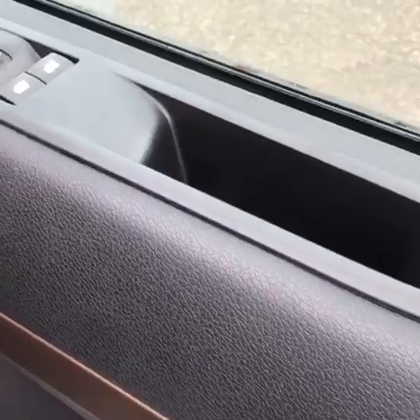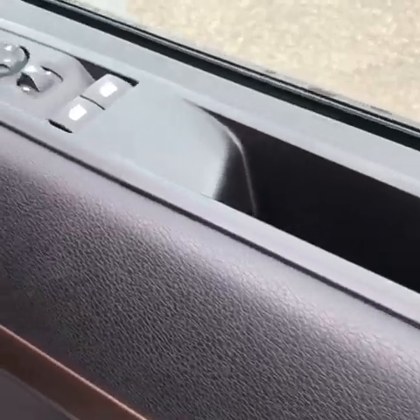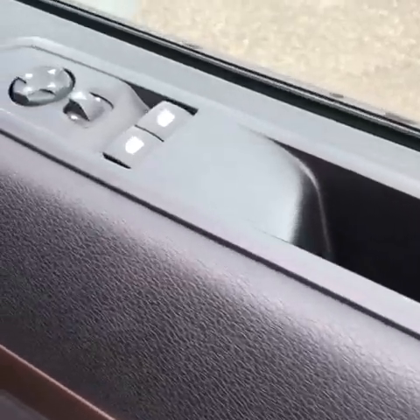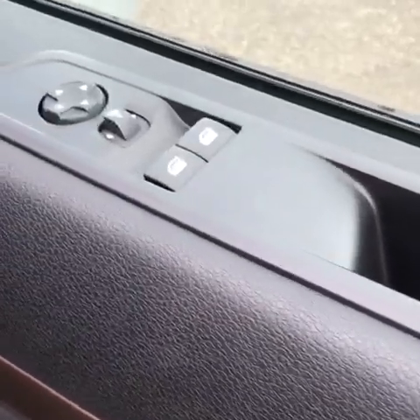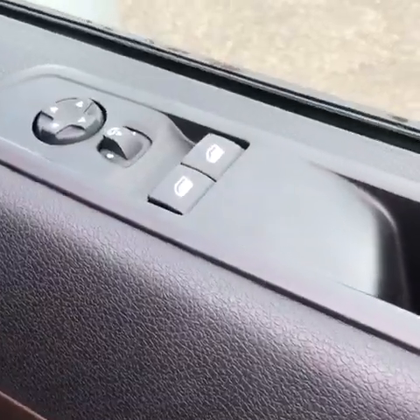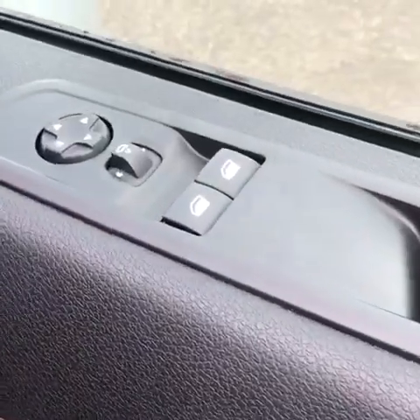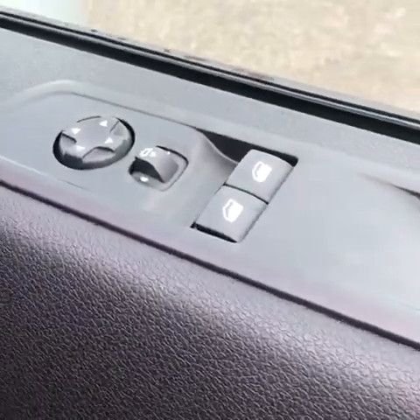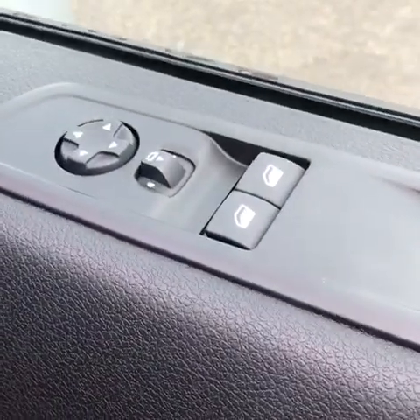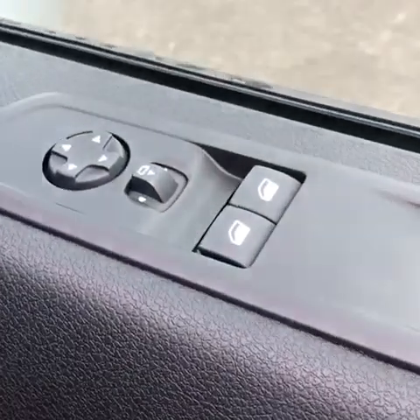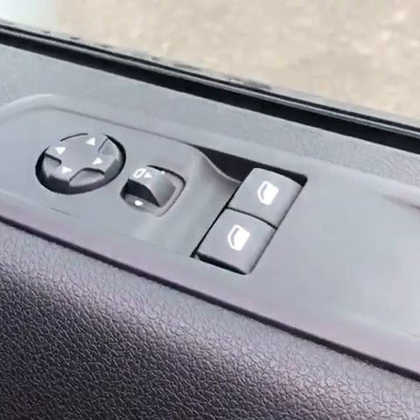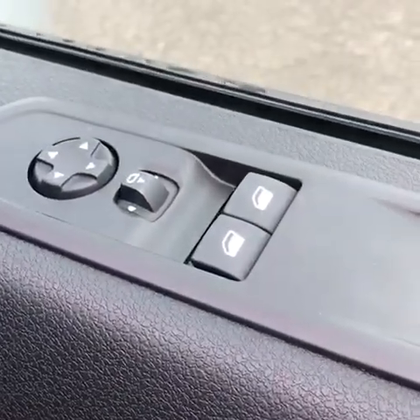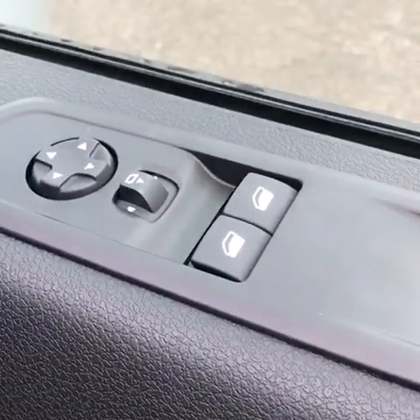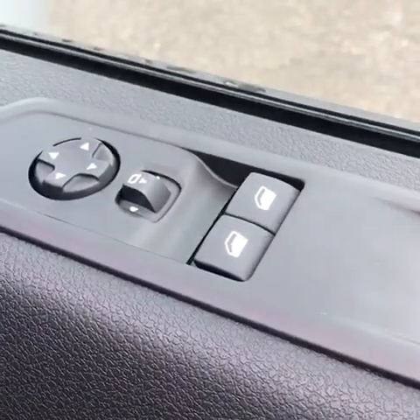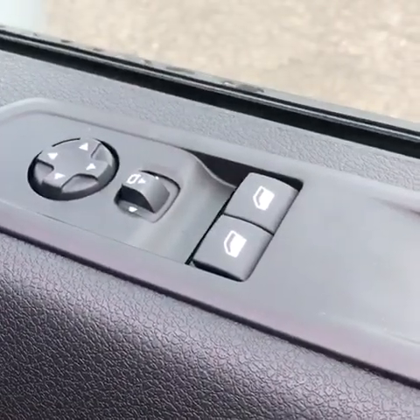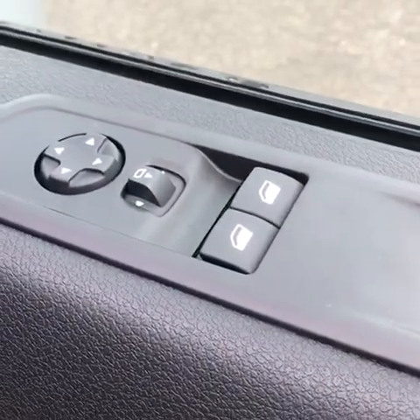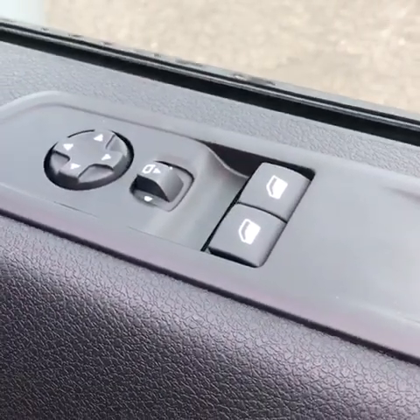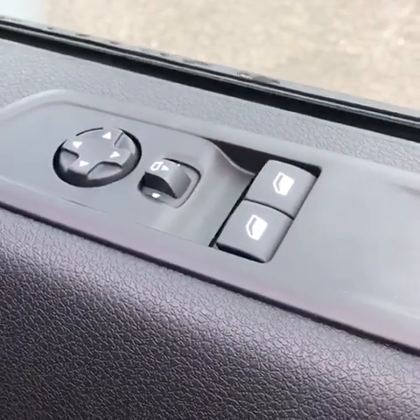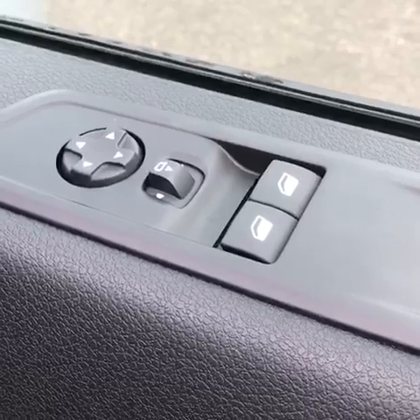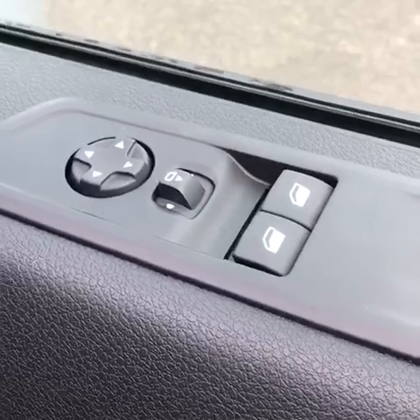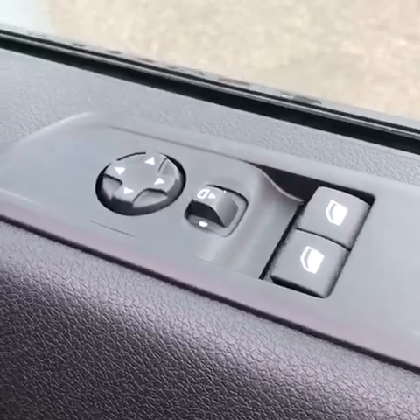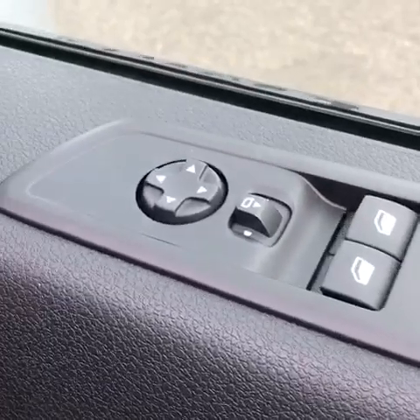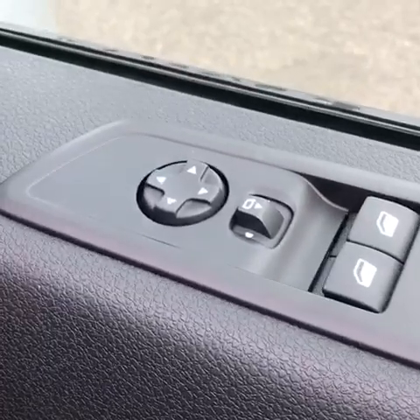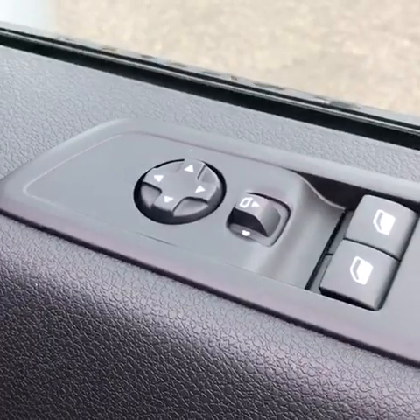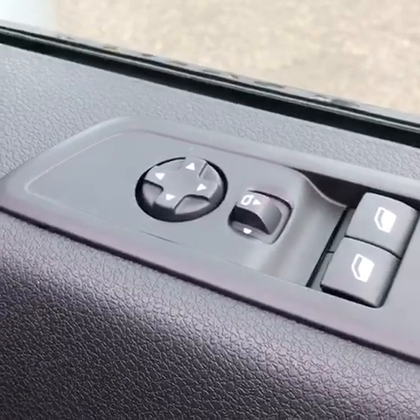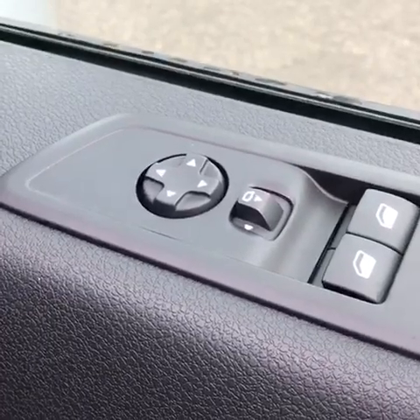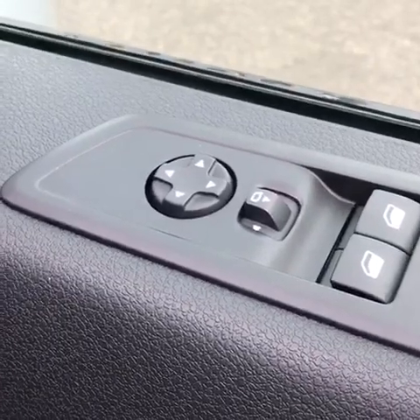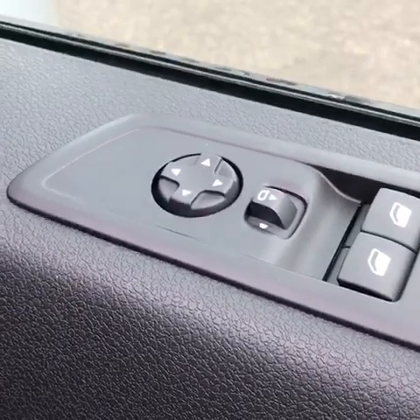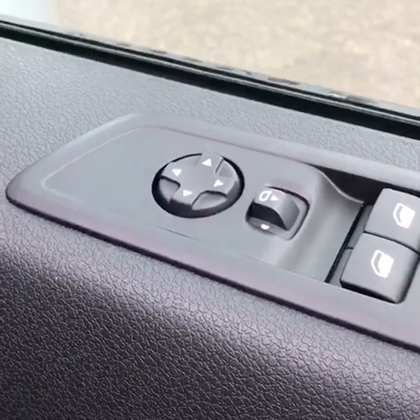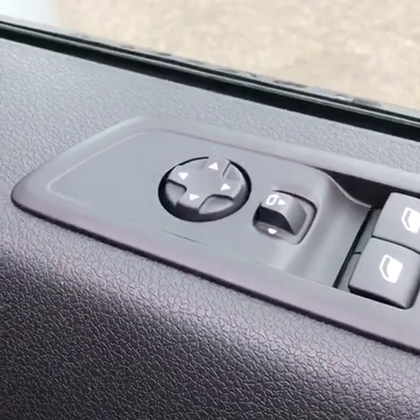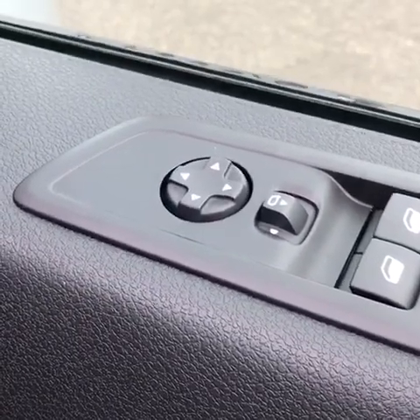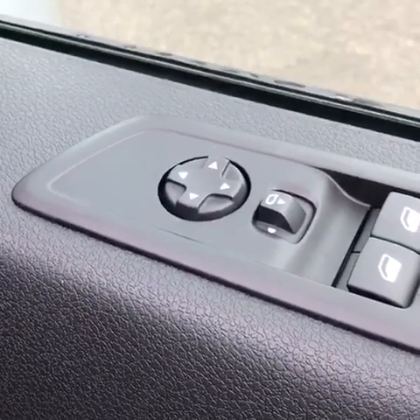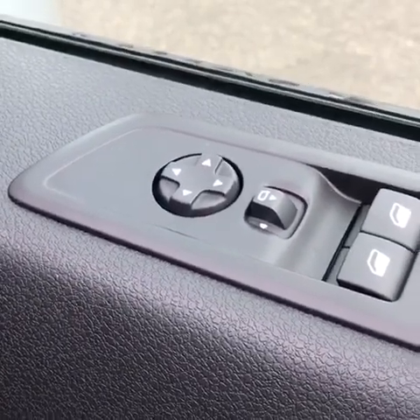Now on the driver's side on the door you do have the controls for both front windows and also the controls to electrically adjust the wing mirrors.